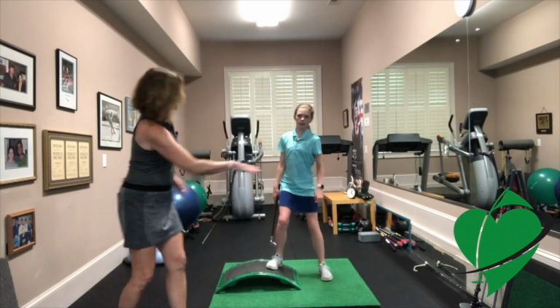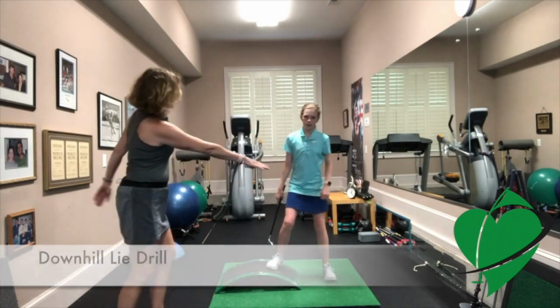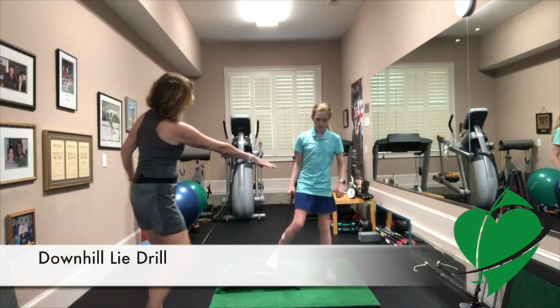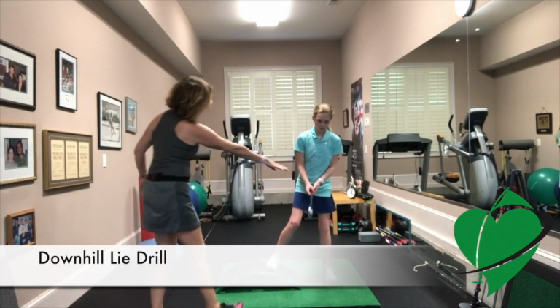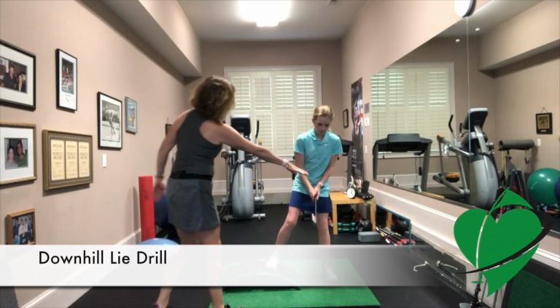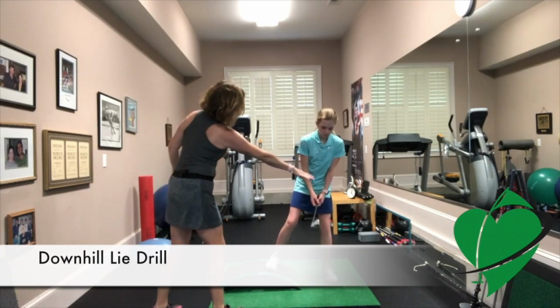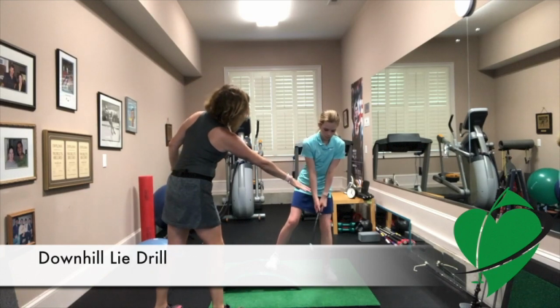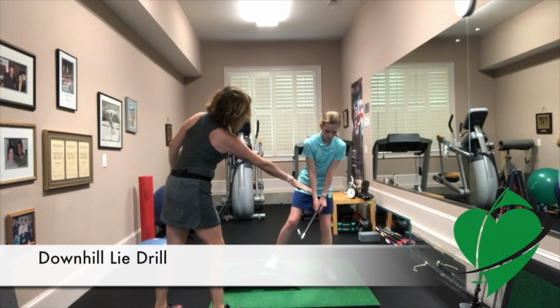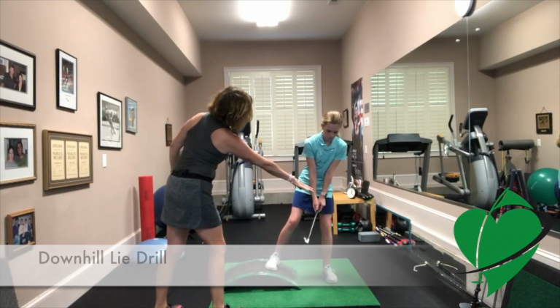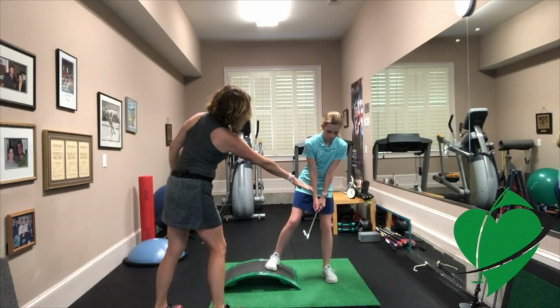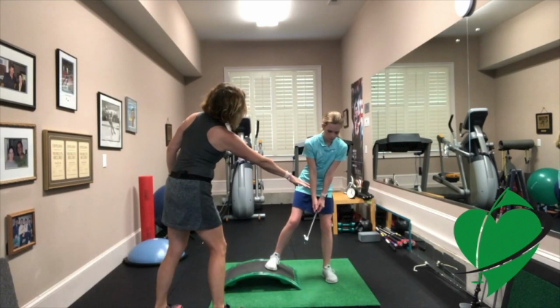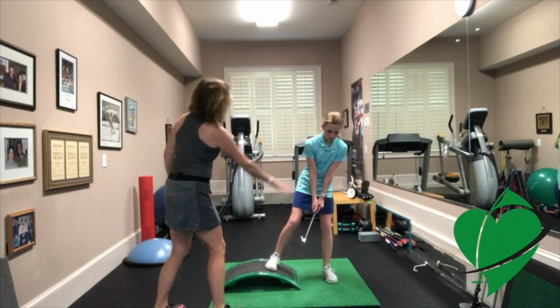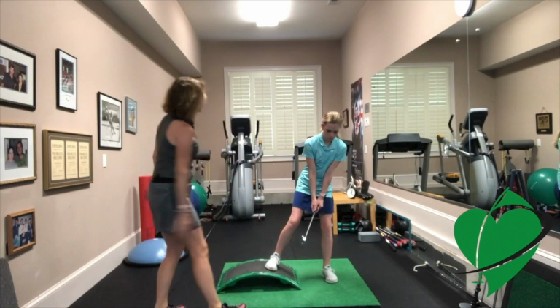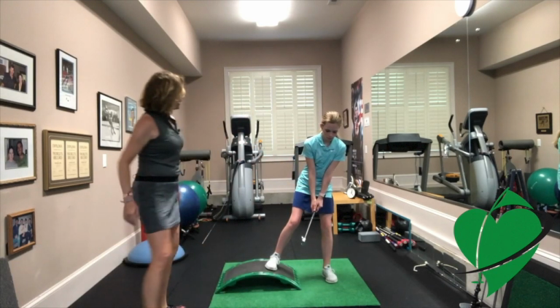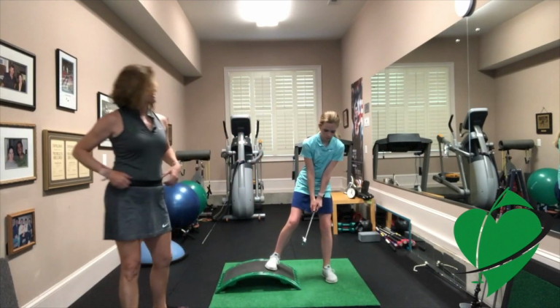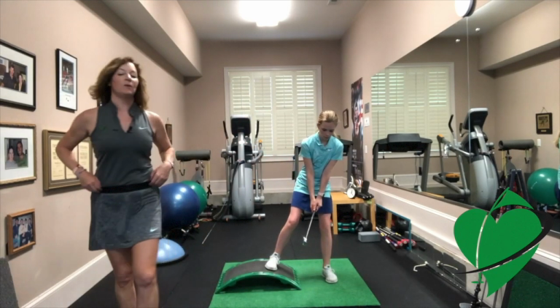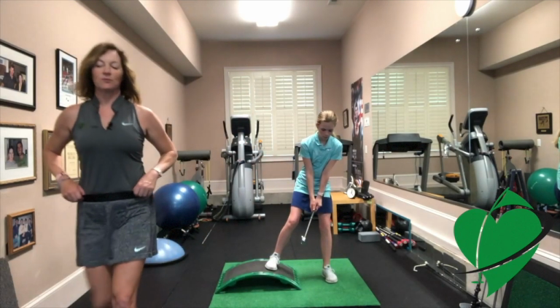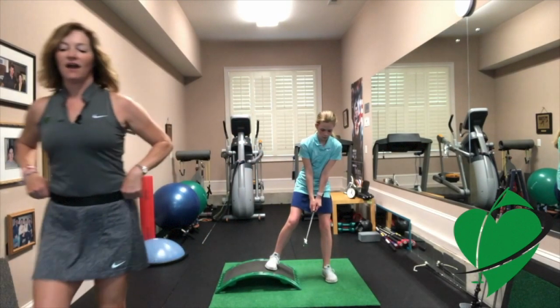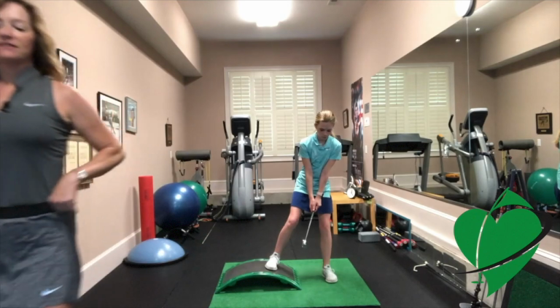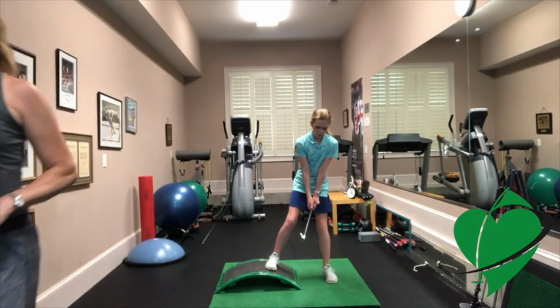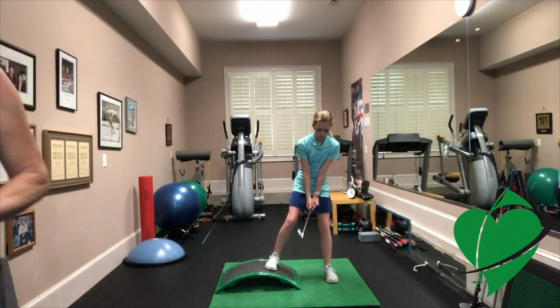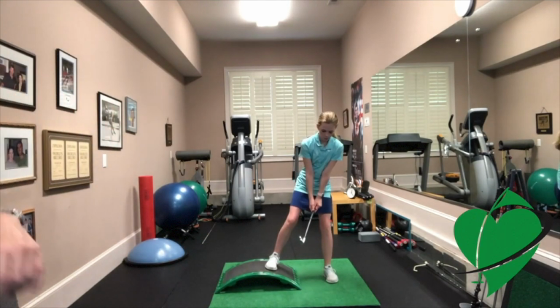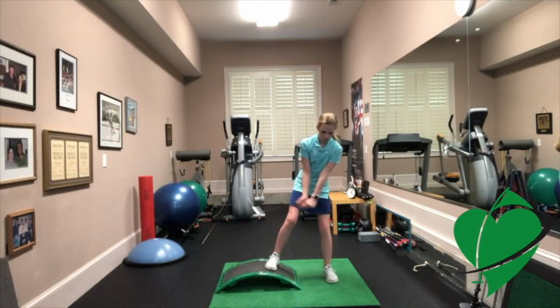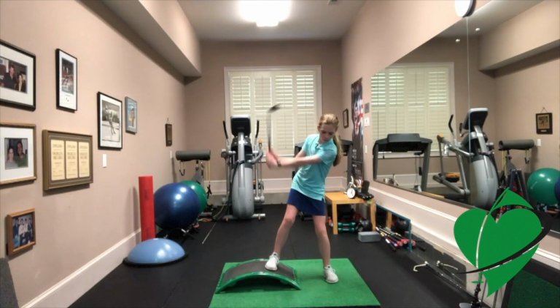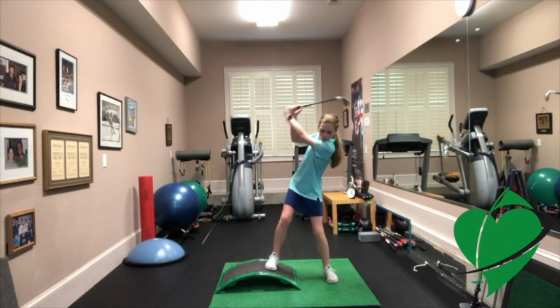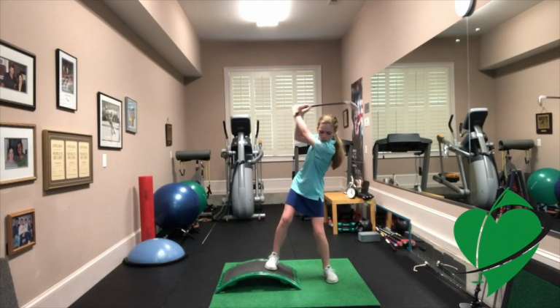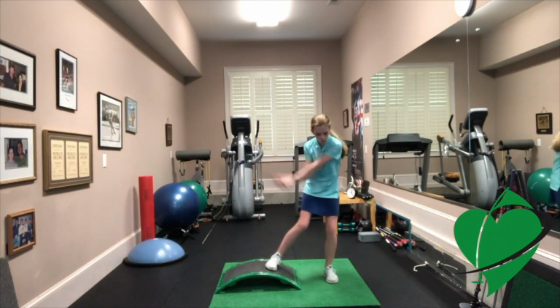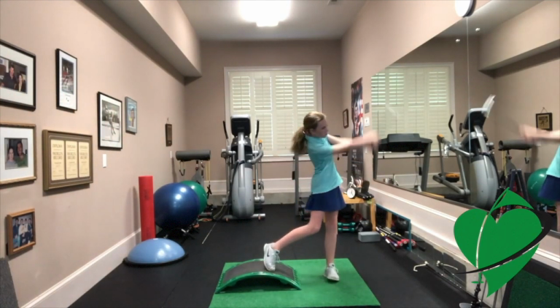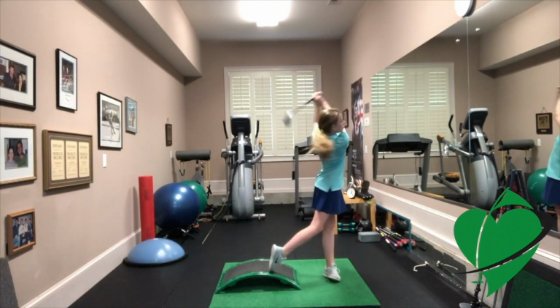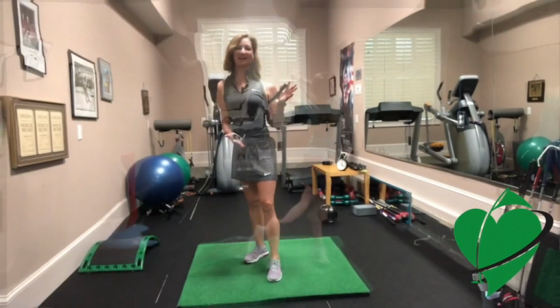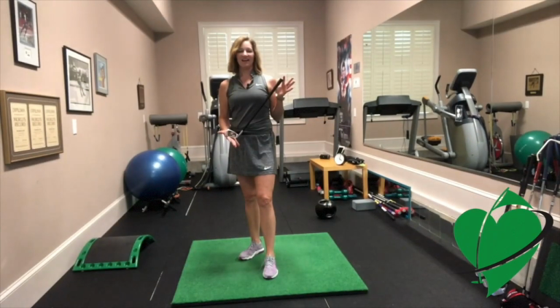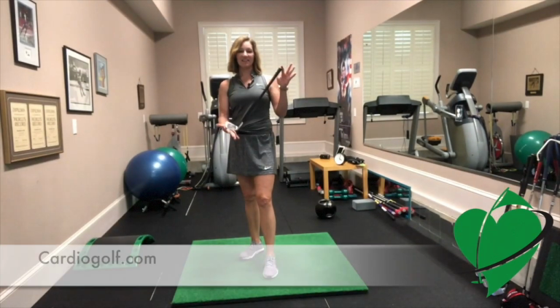So now you're on a downhill, and you want to try to simulate your setup as much as possible on a downhill lie. Now you're going to practice the whole swing — swing to the top and then go all the way through to the finish.